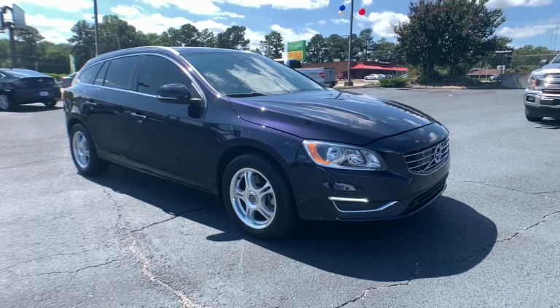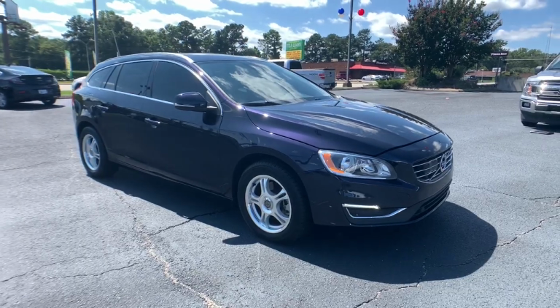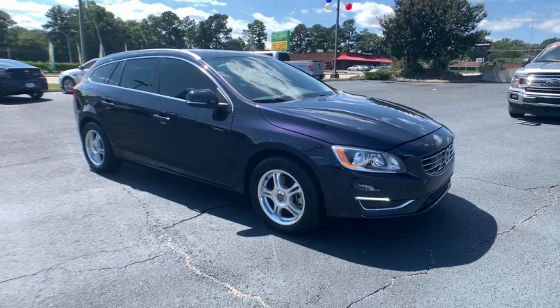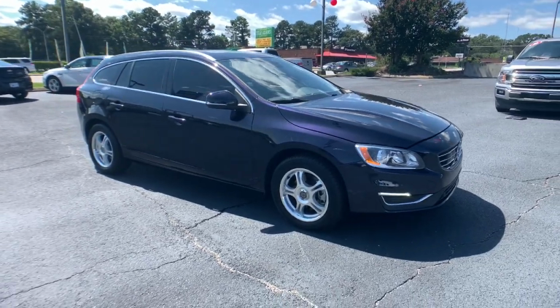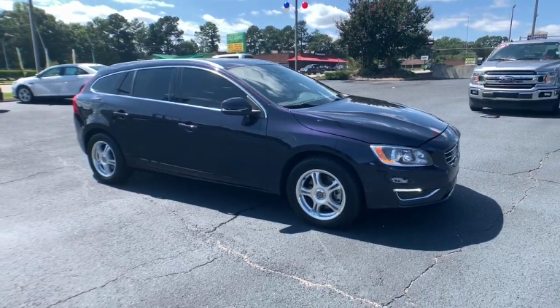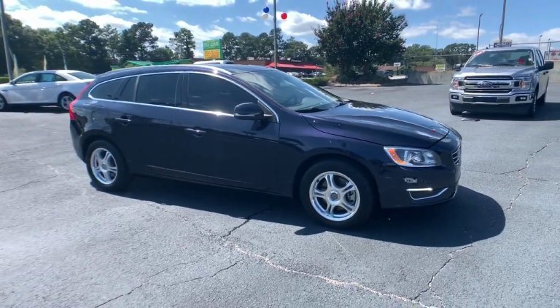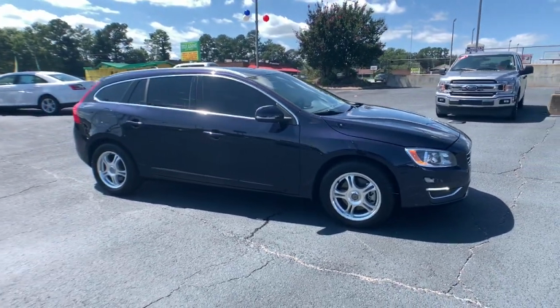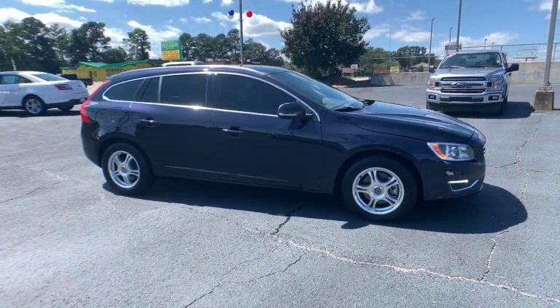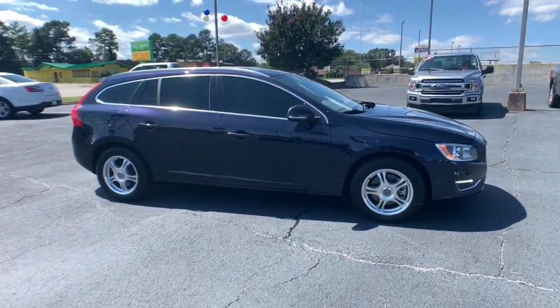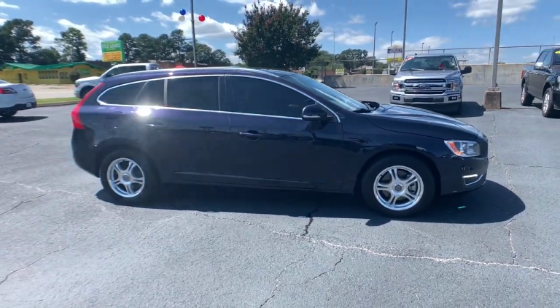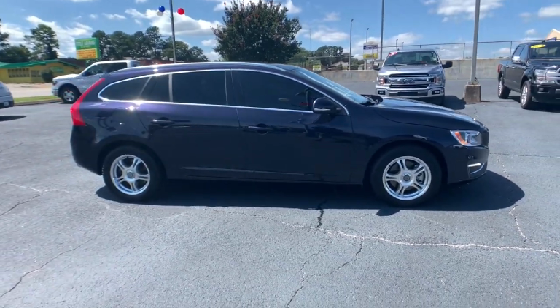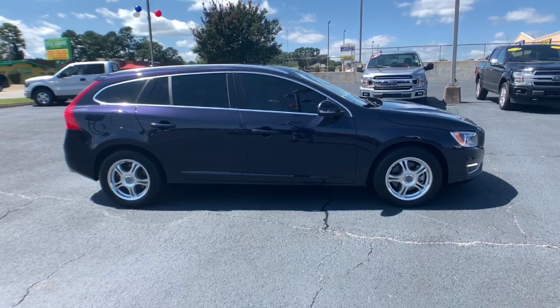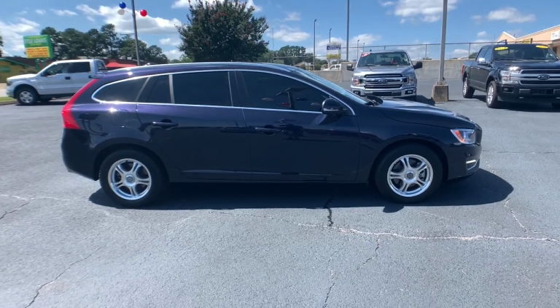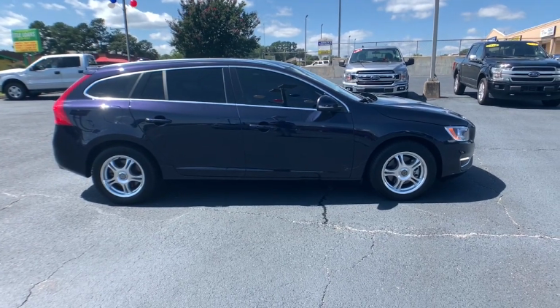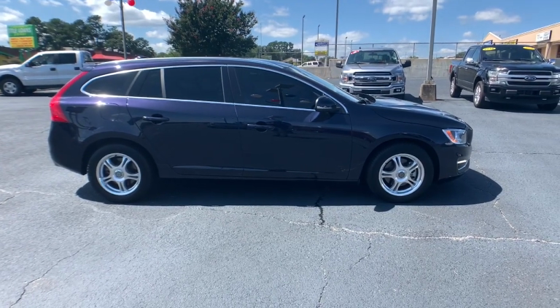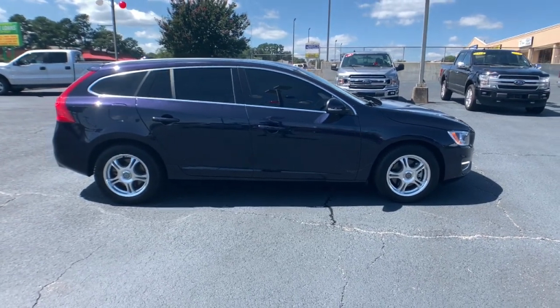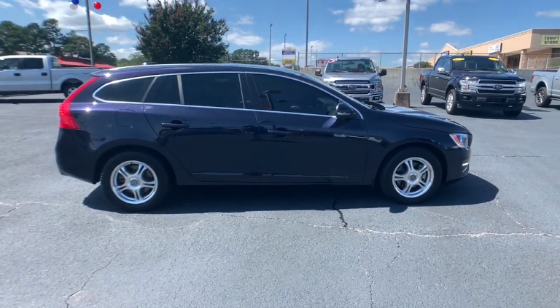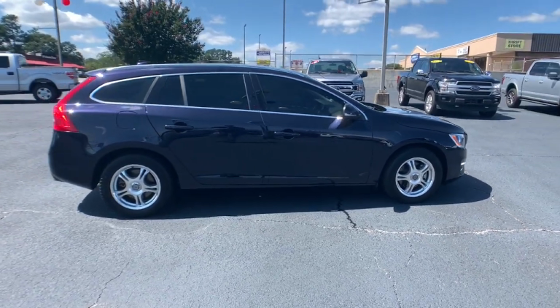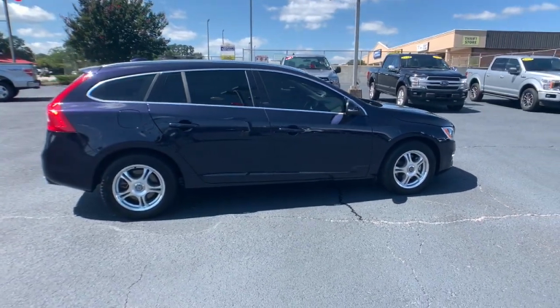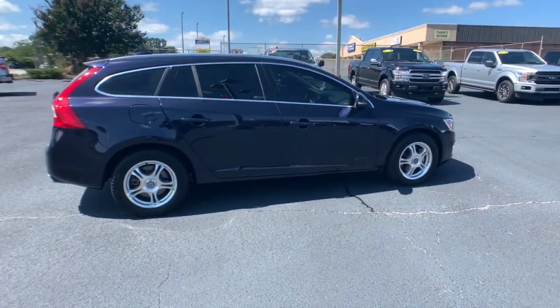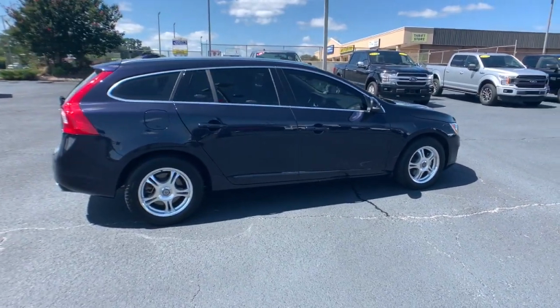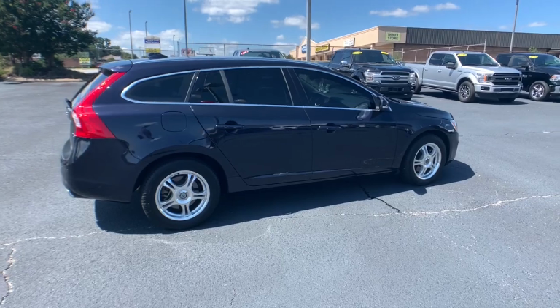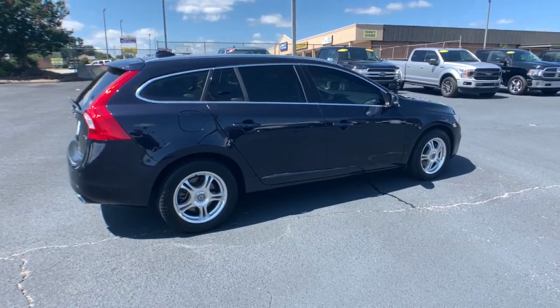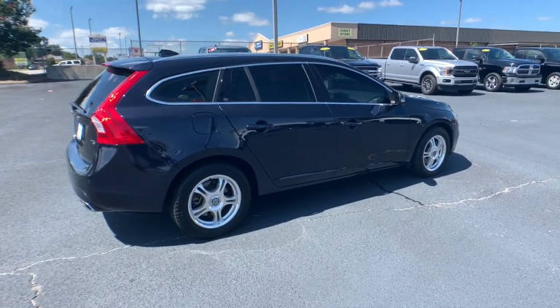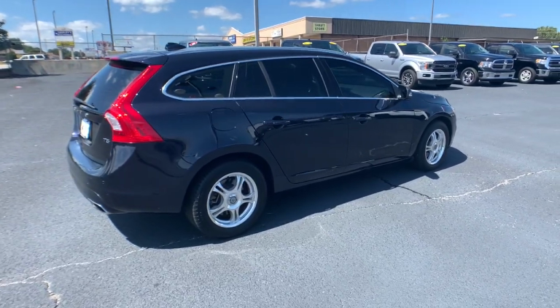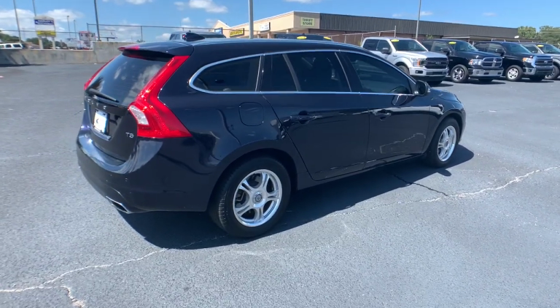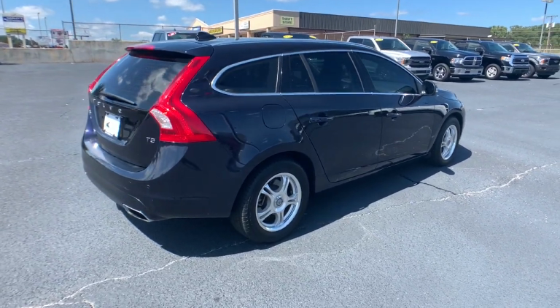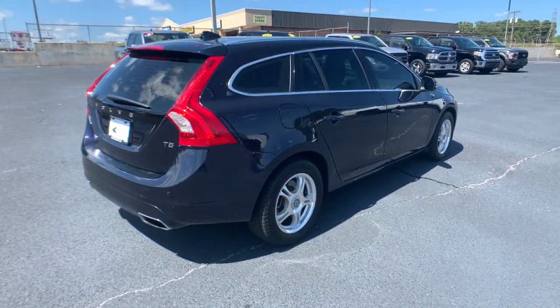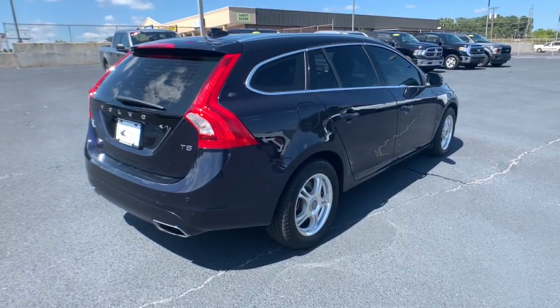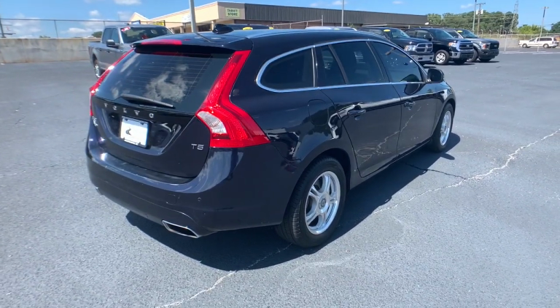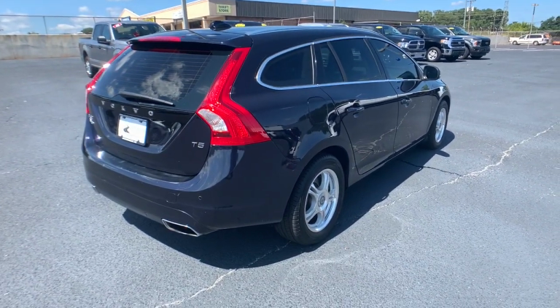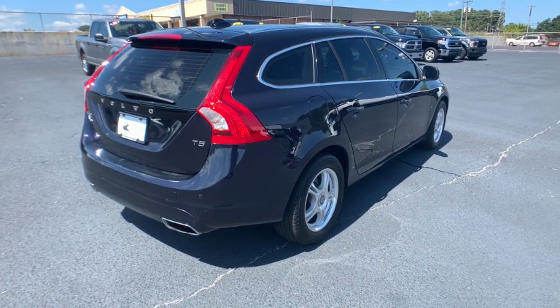Get into a car with value. 2017 Volvo V60. With less than 50,000 miles on the odometer, this vehicle stands out from the rest. Take a moment to tour this practical and performance-minded Volvo V60.